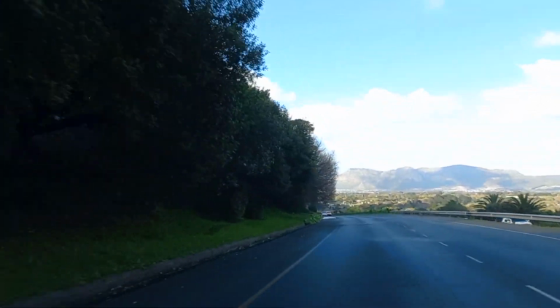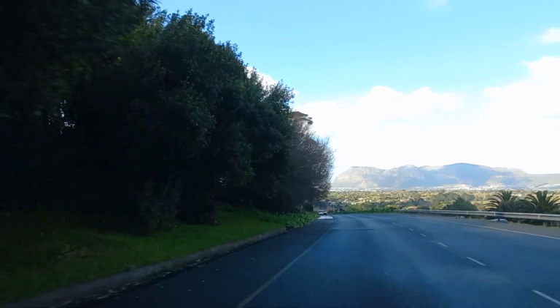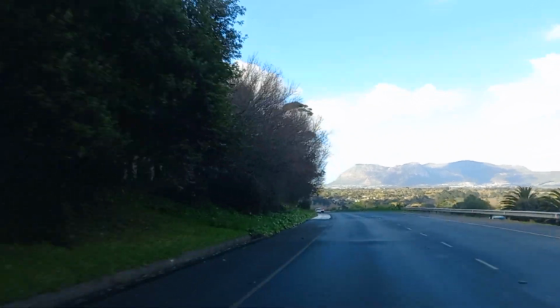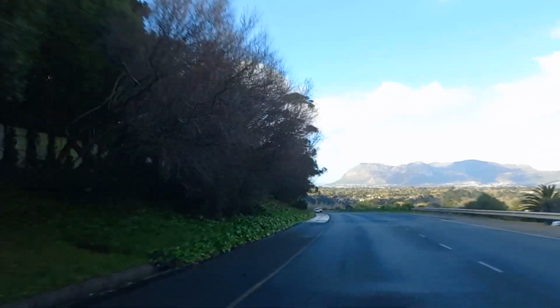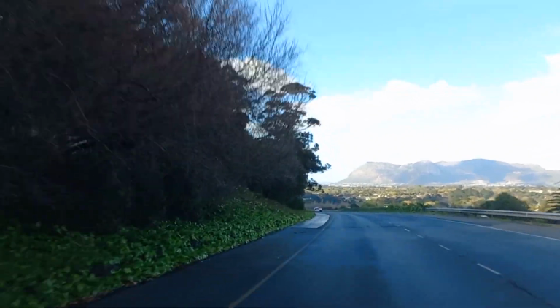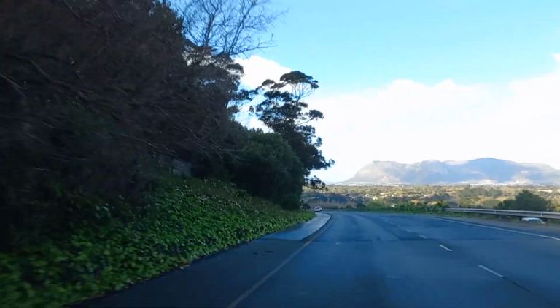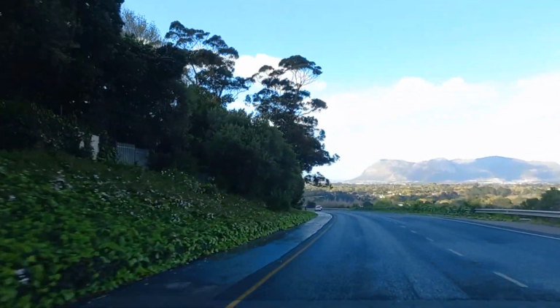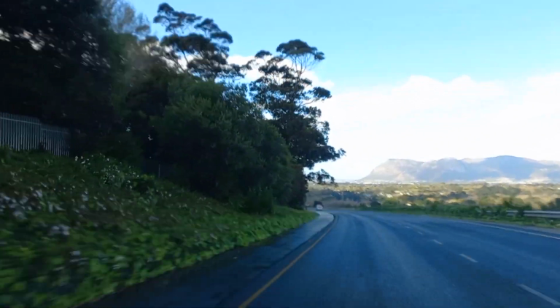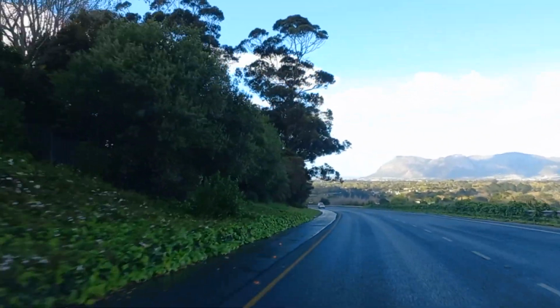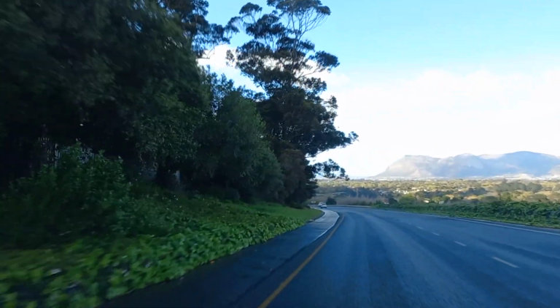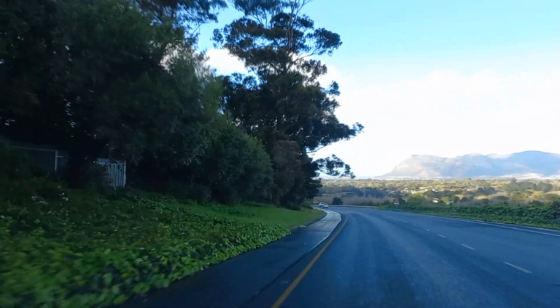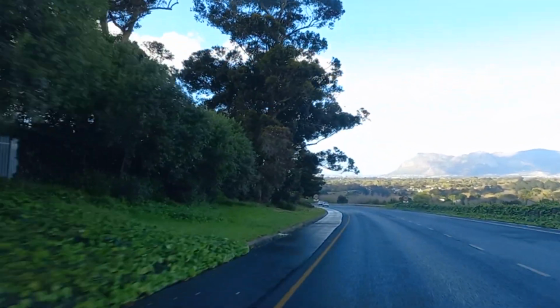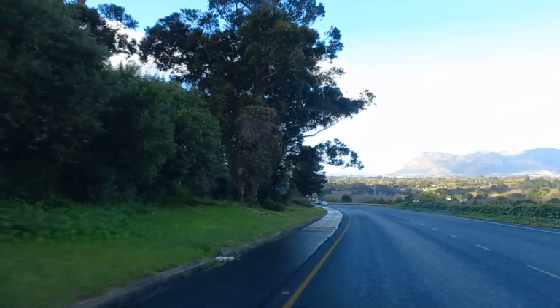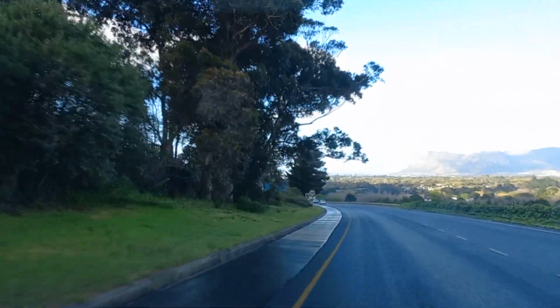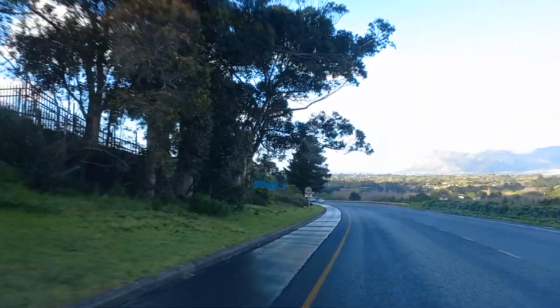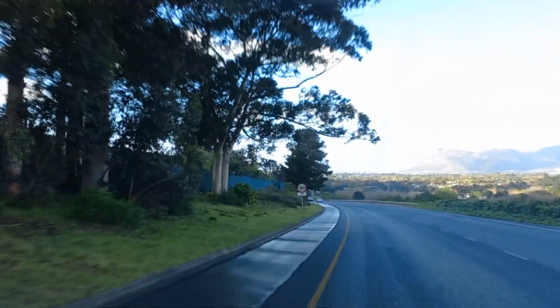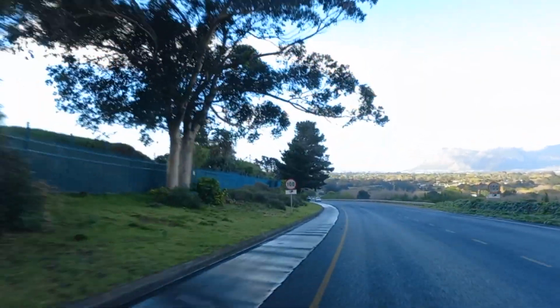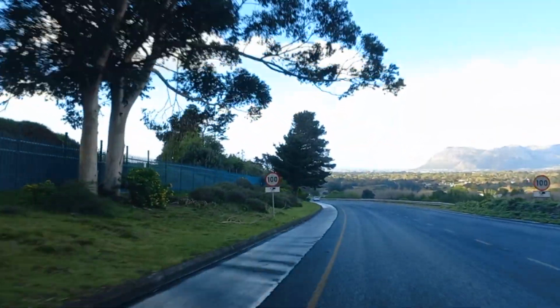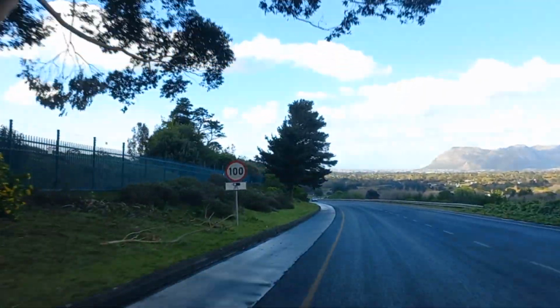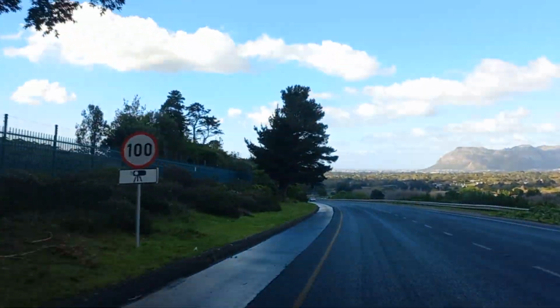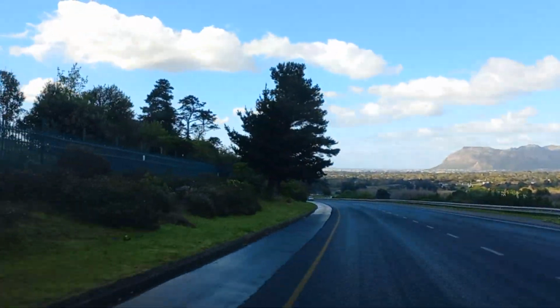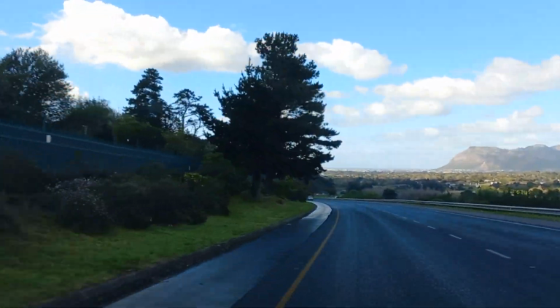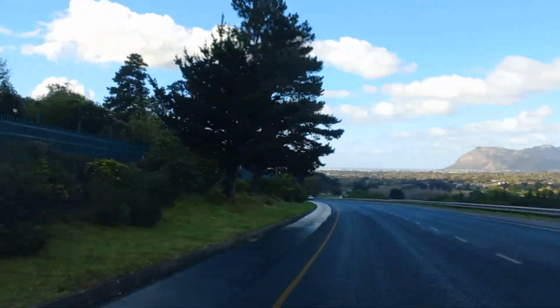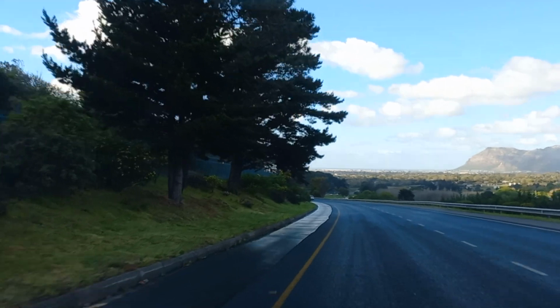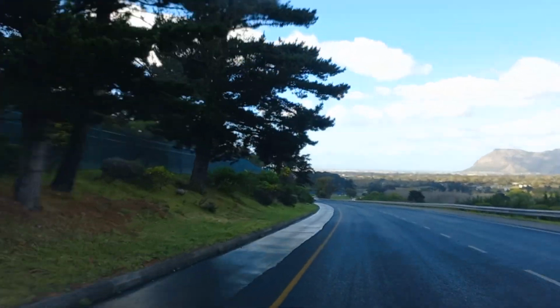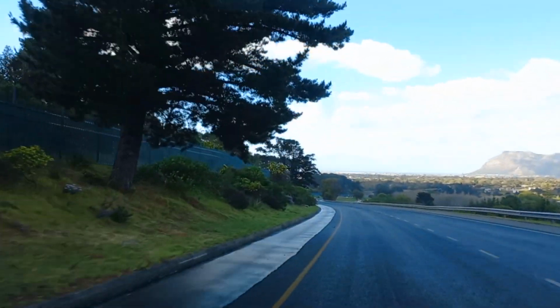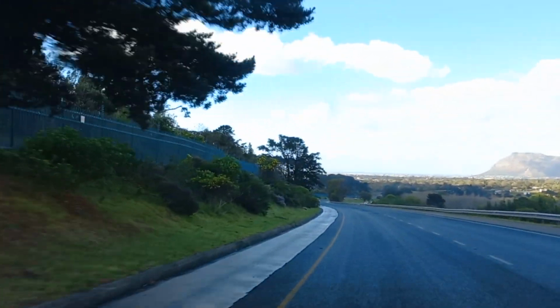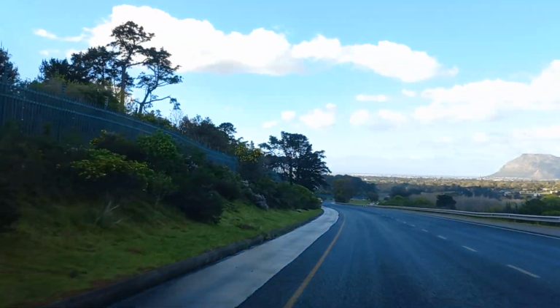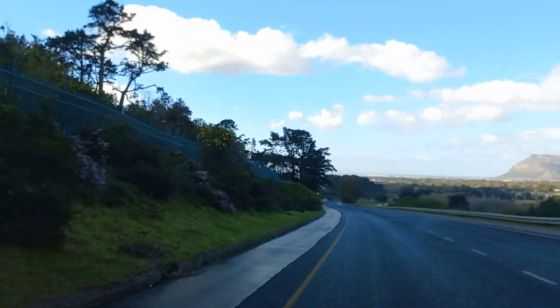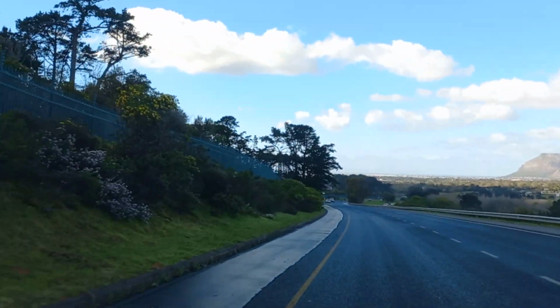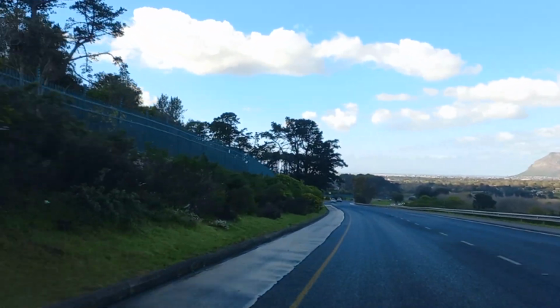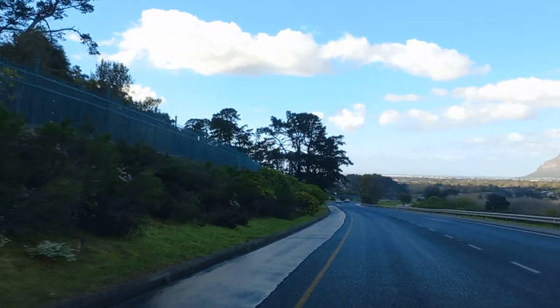Dropping down the M3 towards the southern suburbs, also known as the Old Blue Route Highway. Right in the distance, you can just make out that false bay.